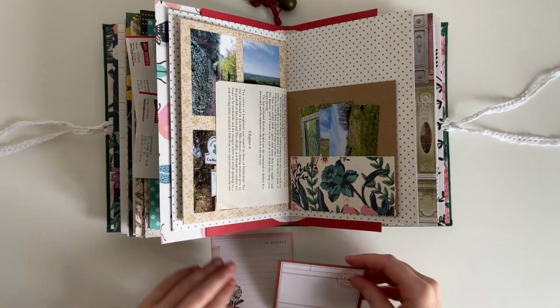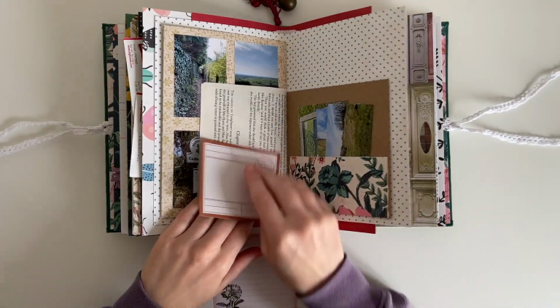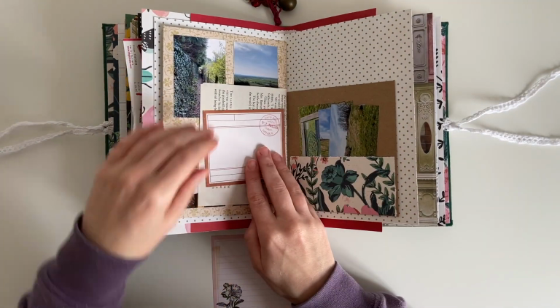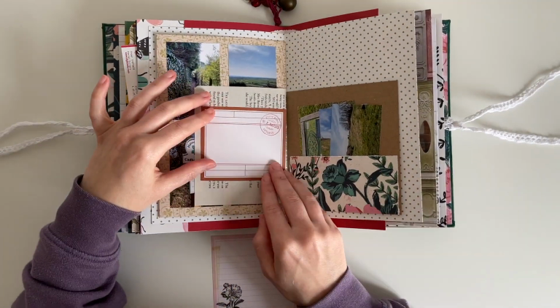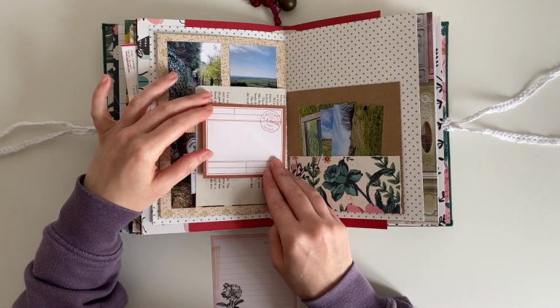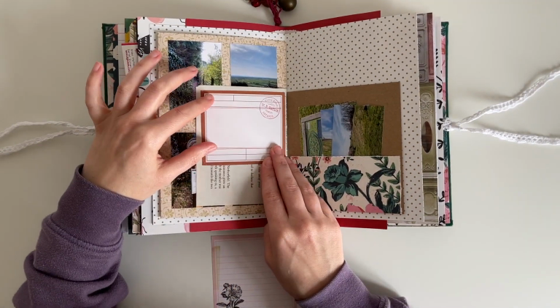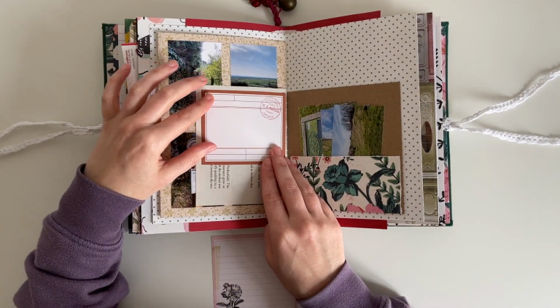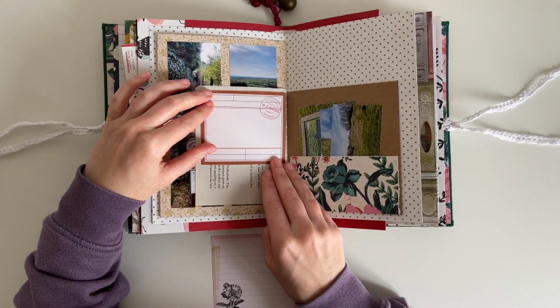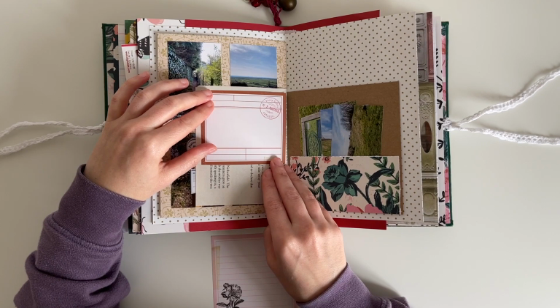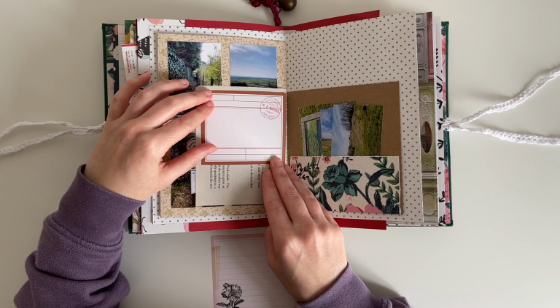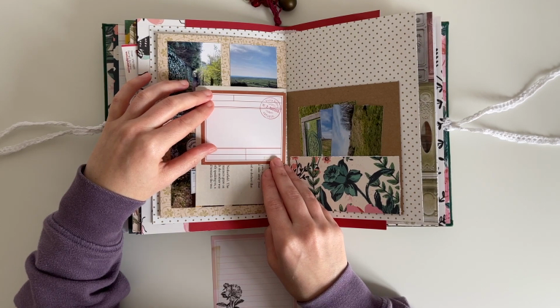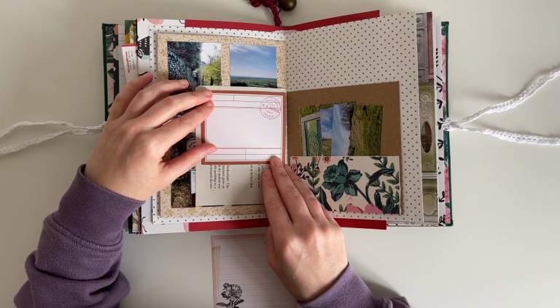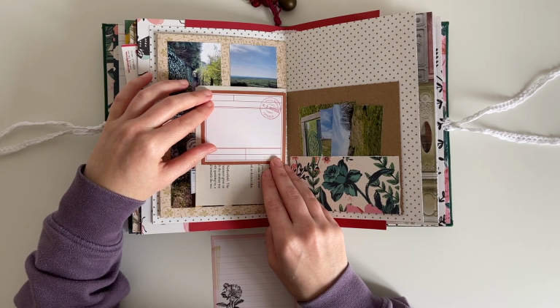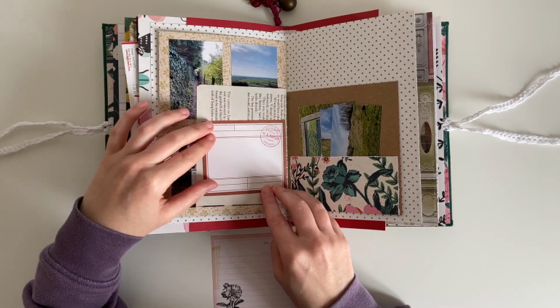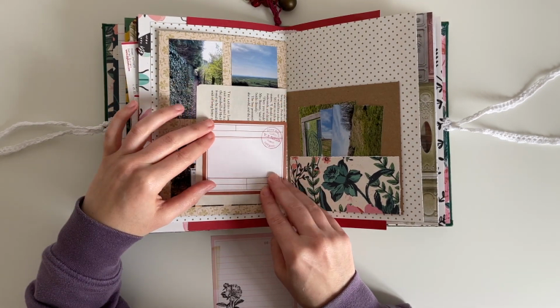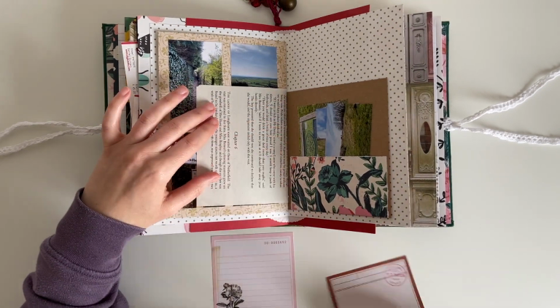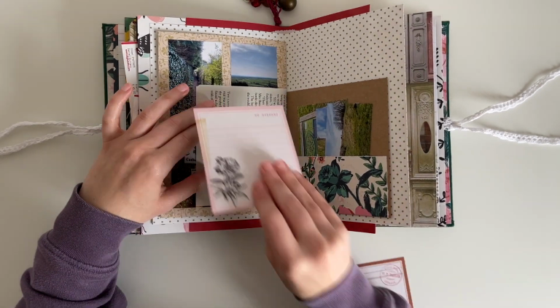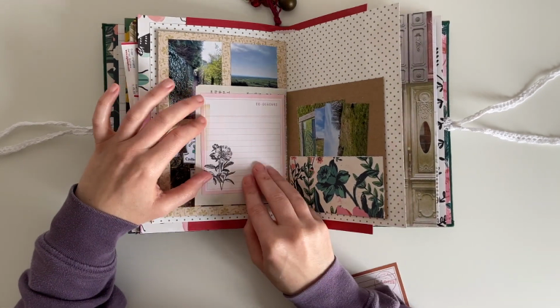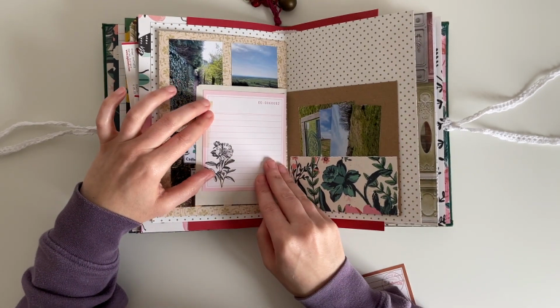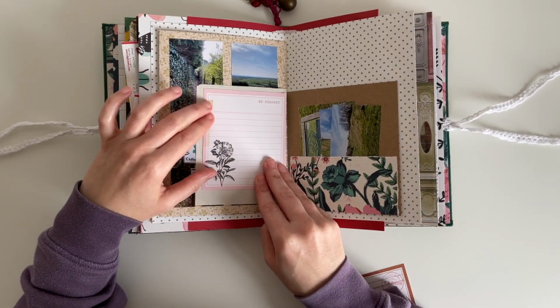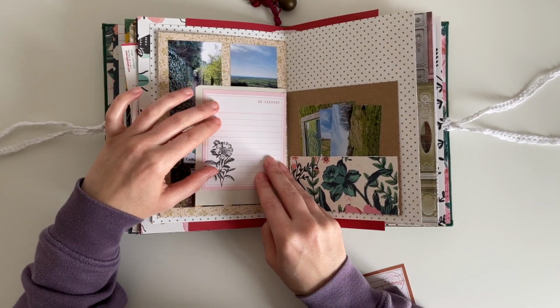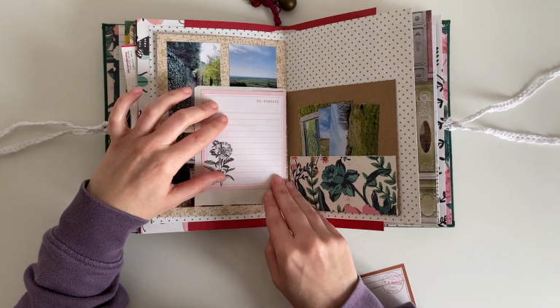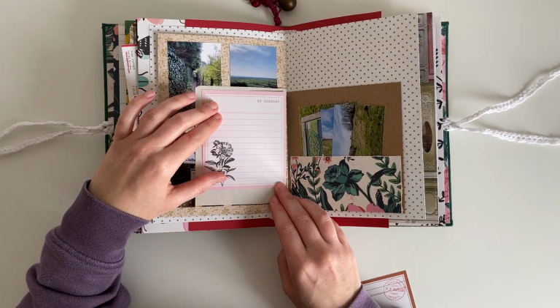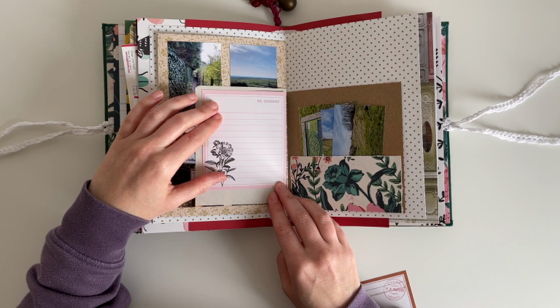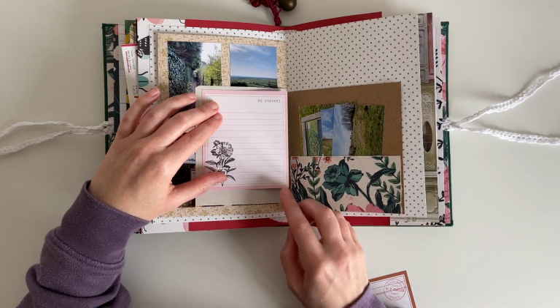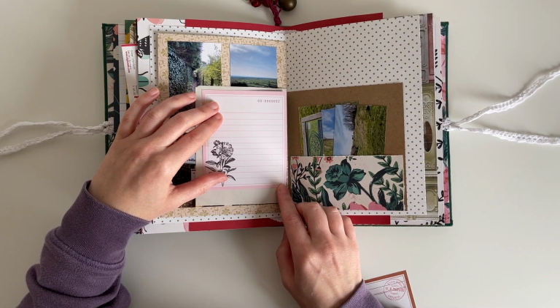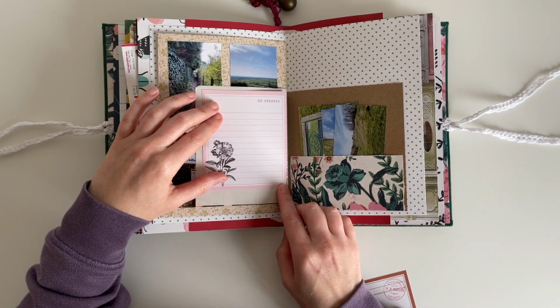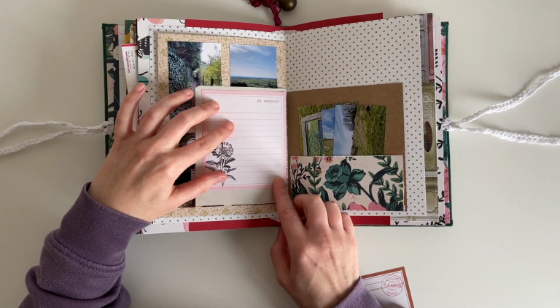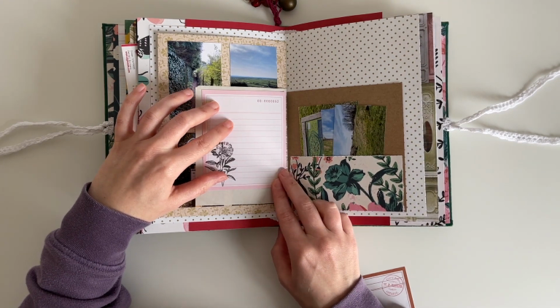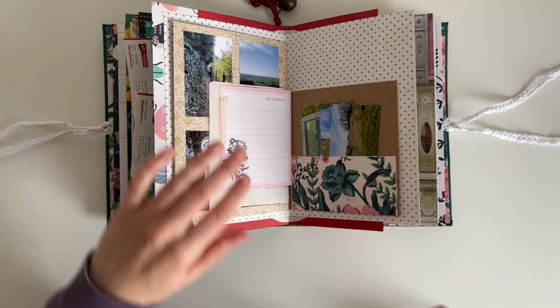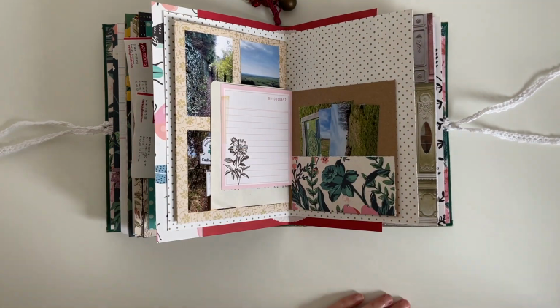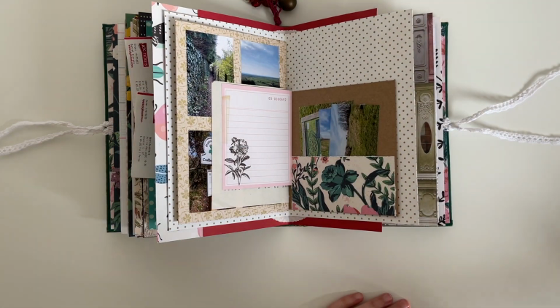I've narrowed it down to two — this brown one and a pink one — and I choose the pink one because it goes better with the floral paper on the opposite side.